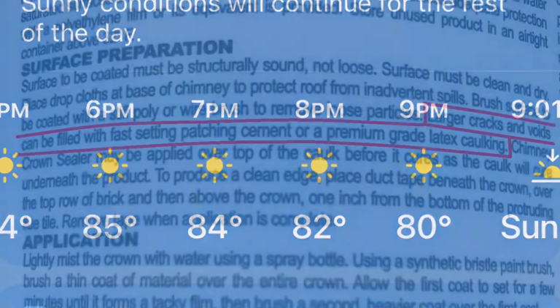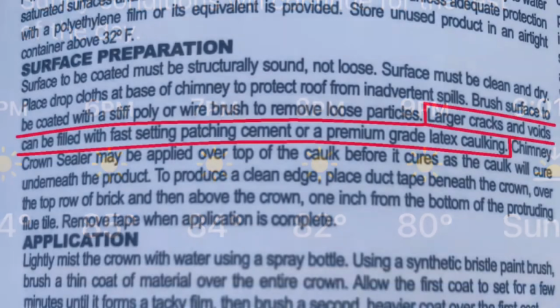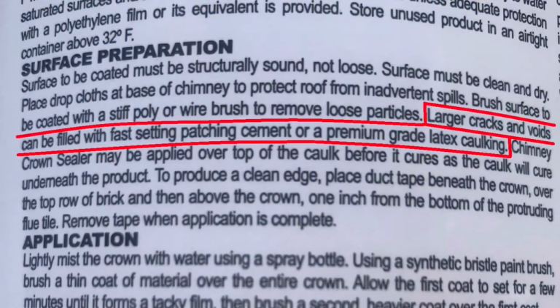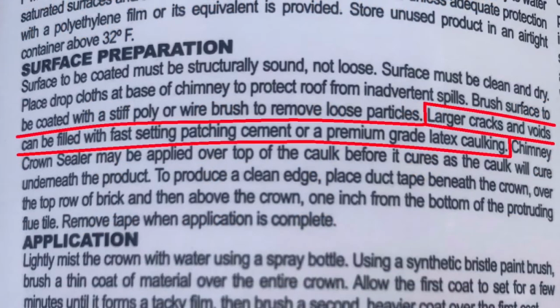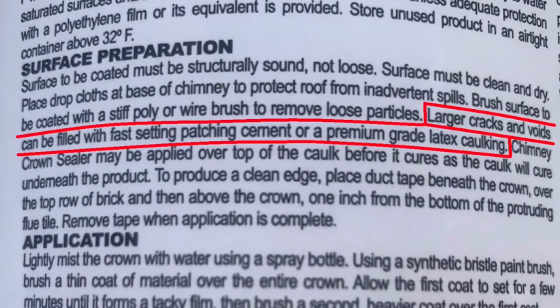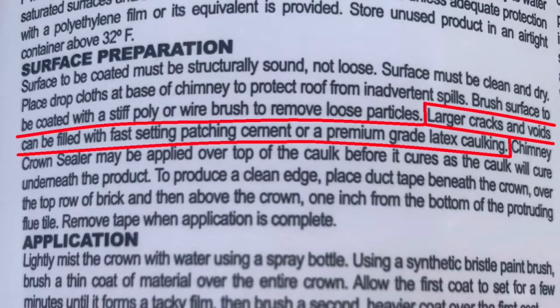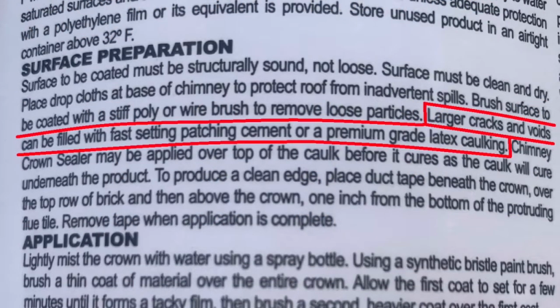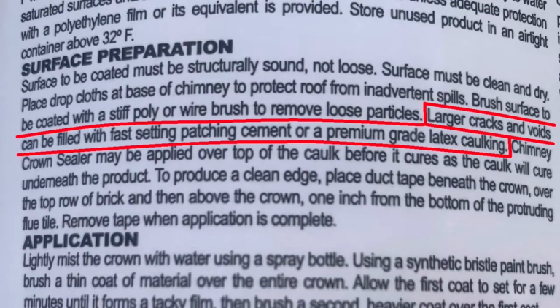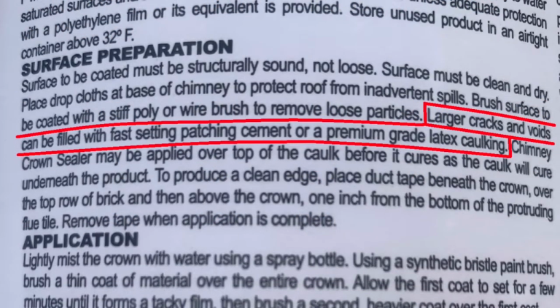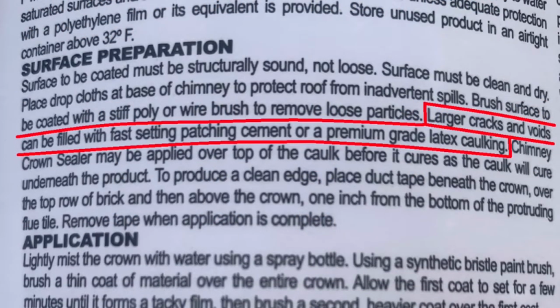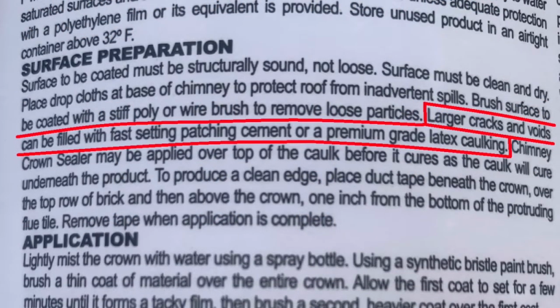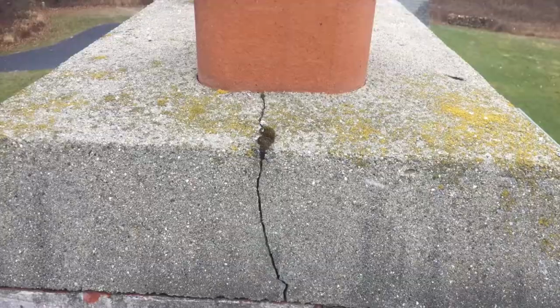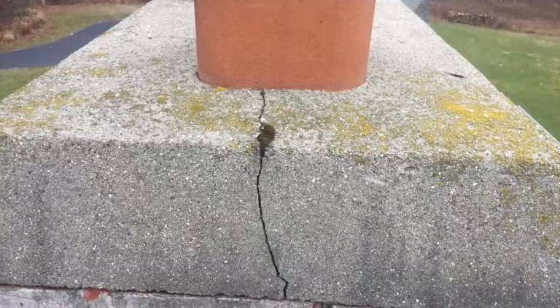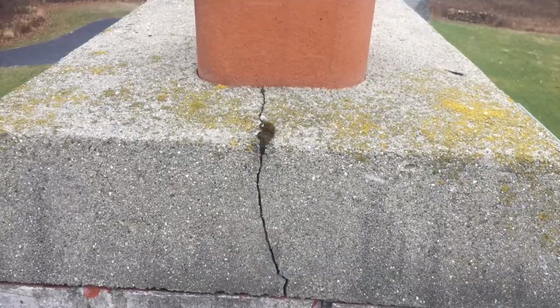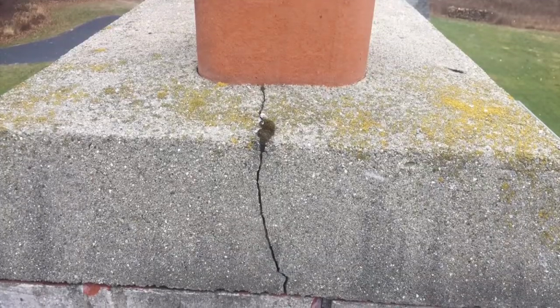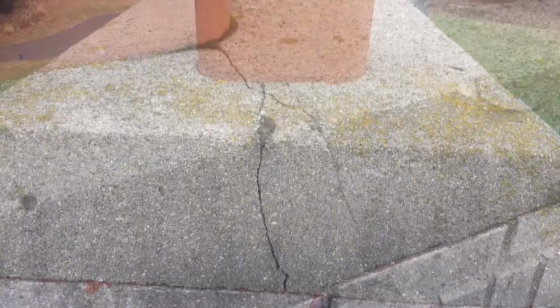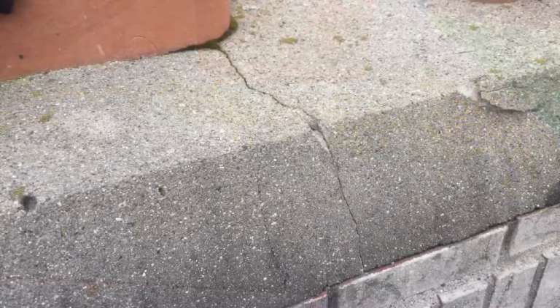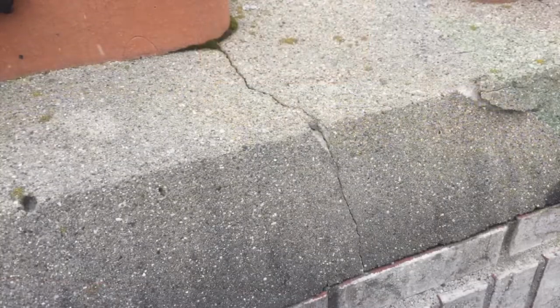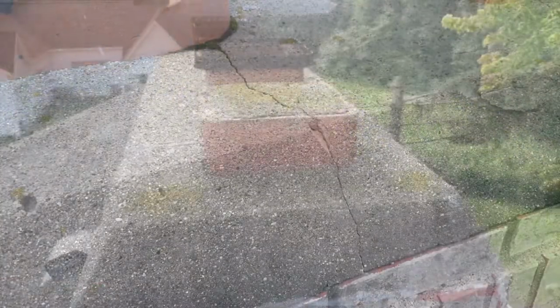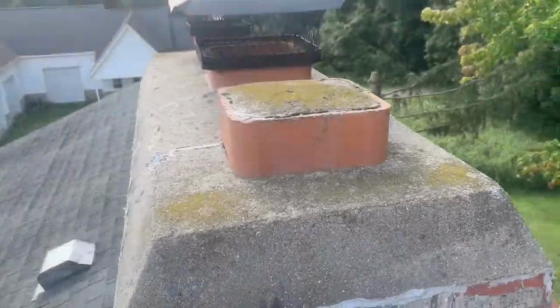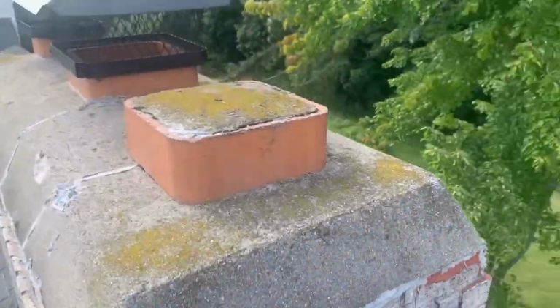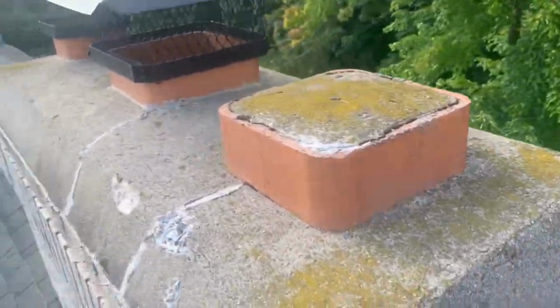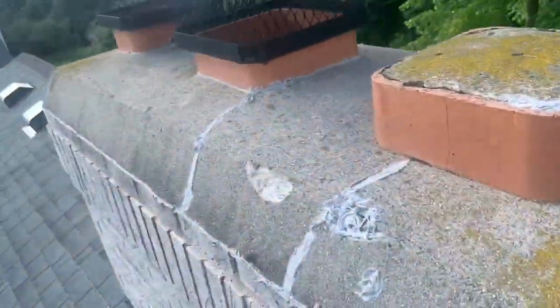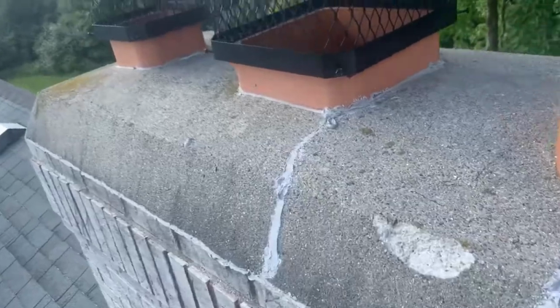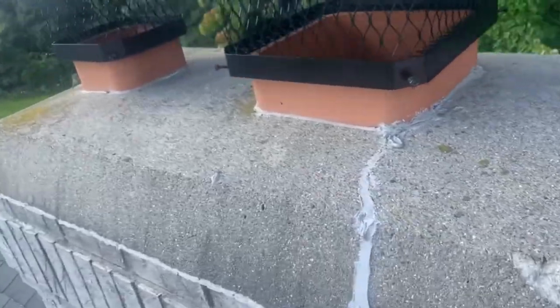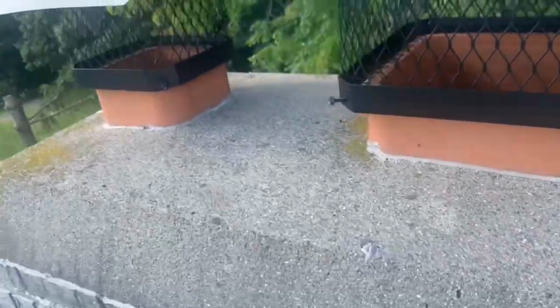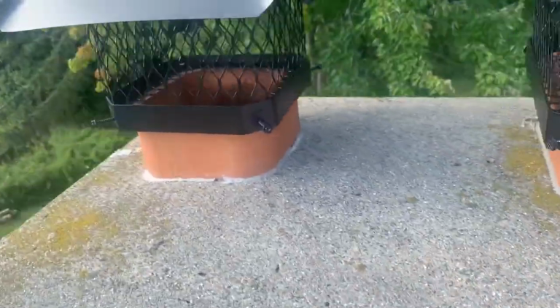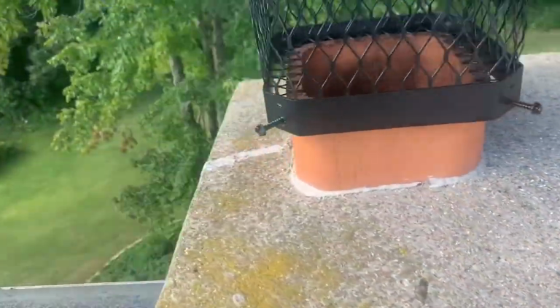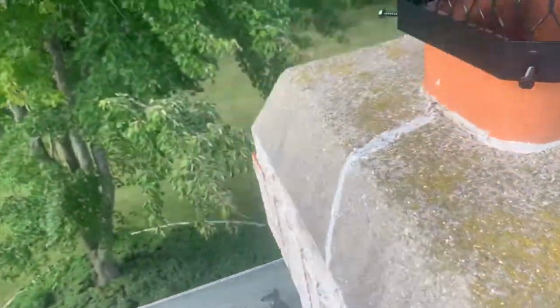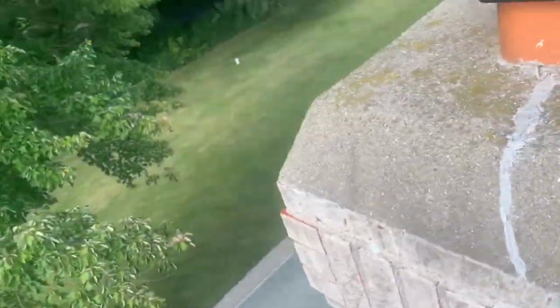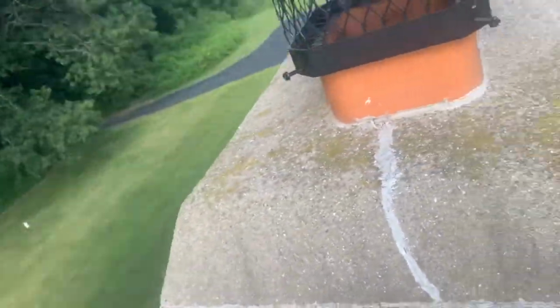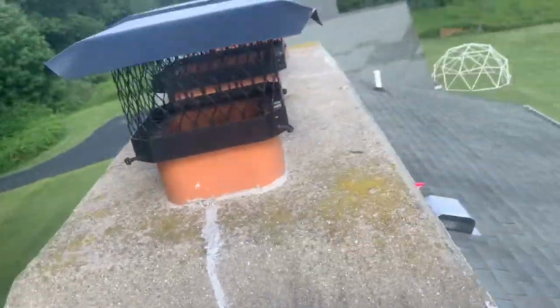Now it's time for surface preparation. Larger cracks and voids can be filled with cement or caulking. I've got a couple cracks, so I've filled them with caulking. I applied the caulking about a week before this project, so it's all cured.